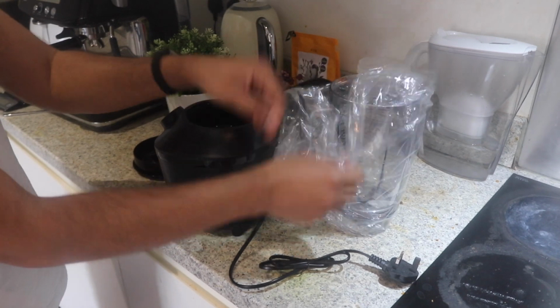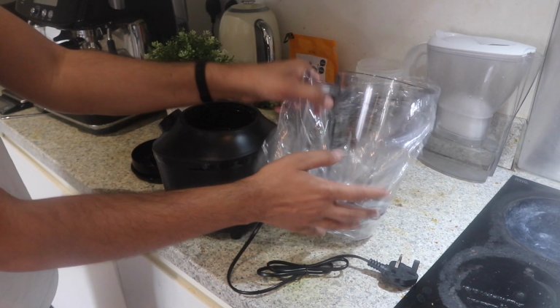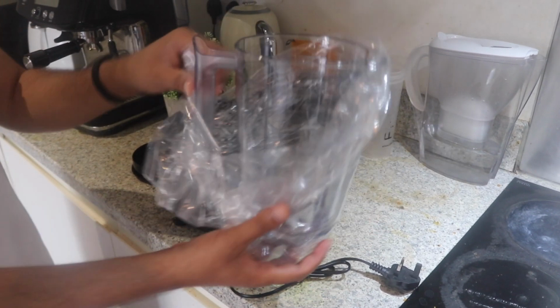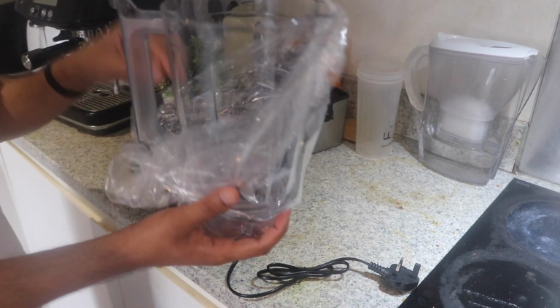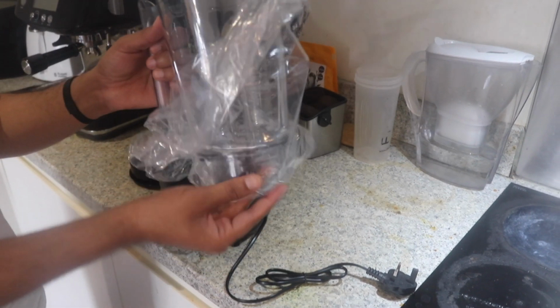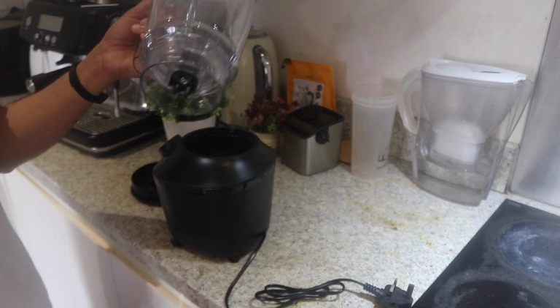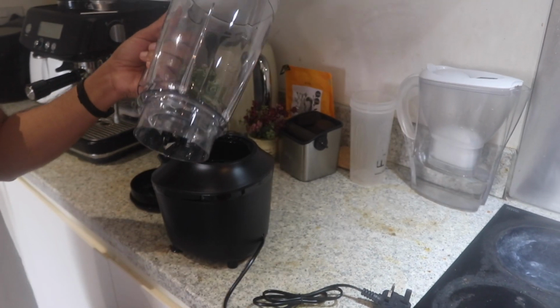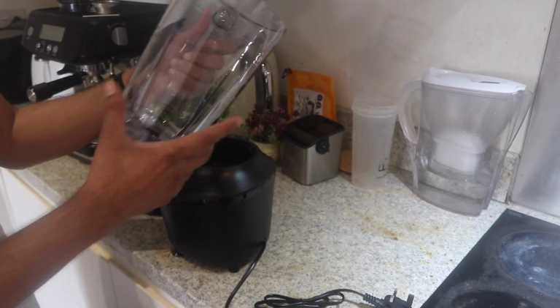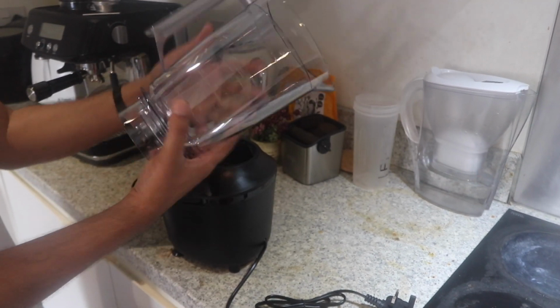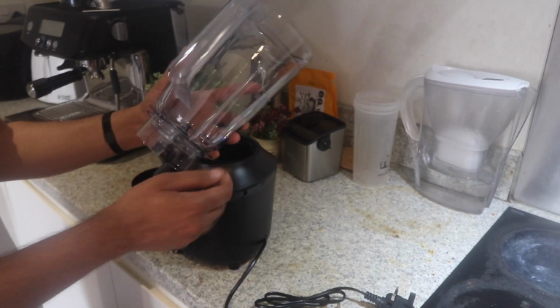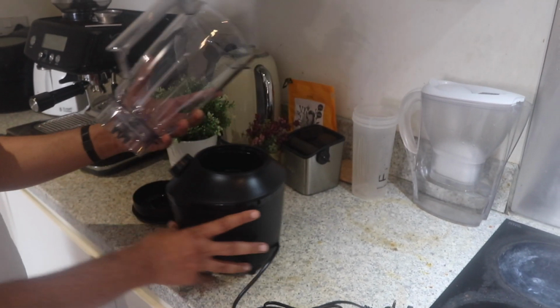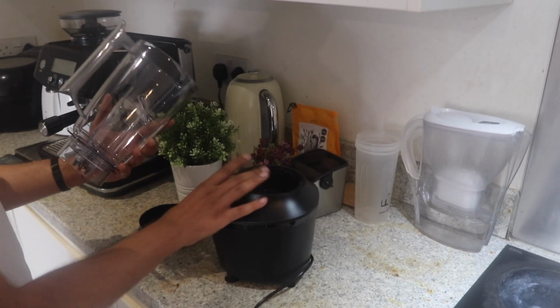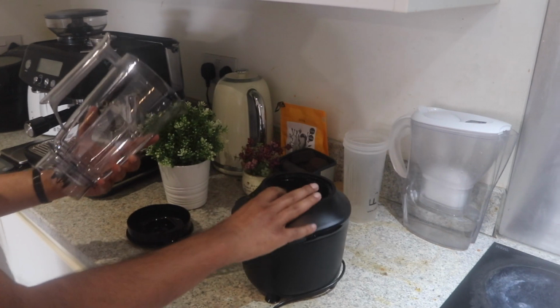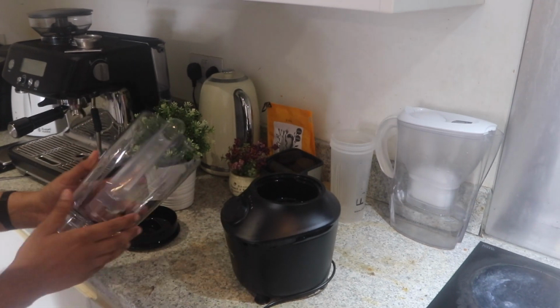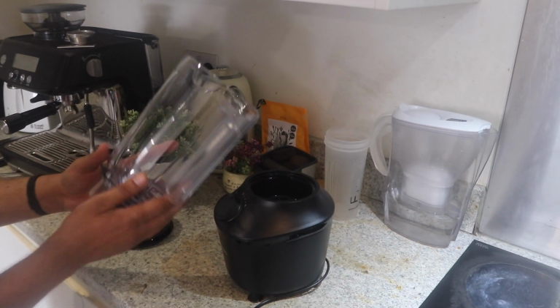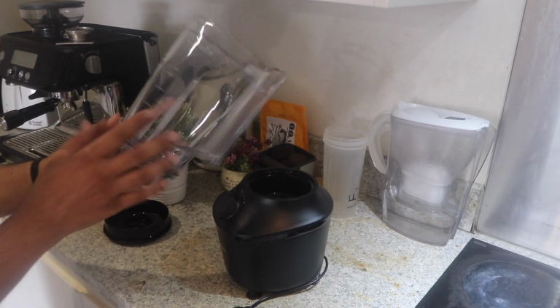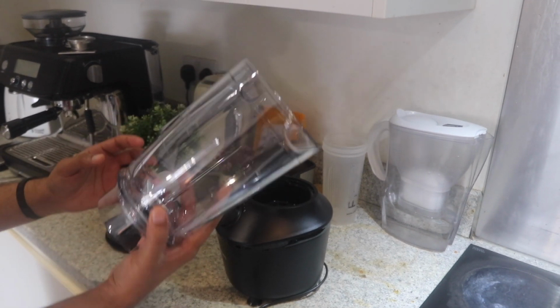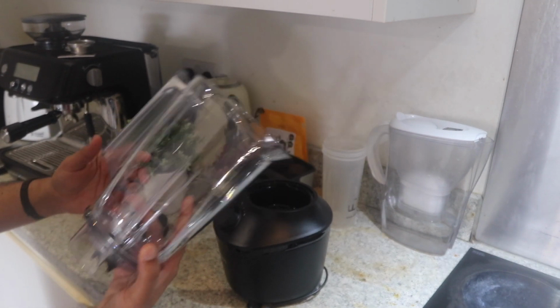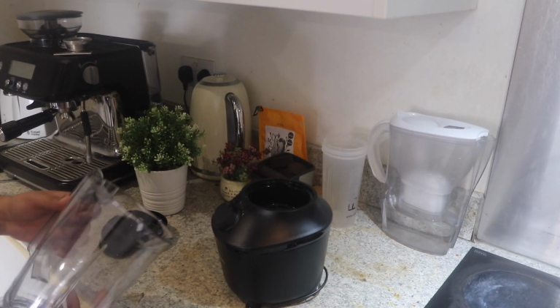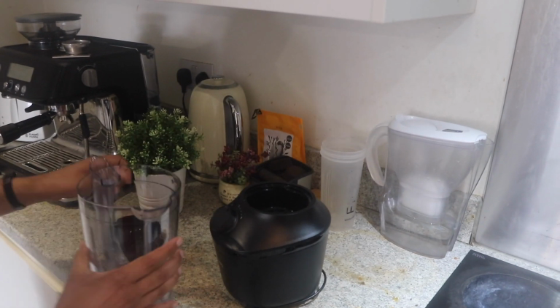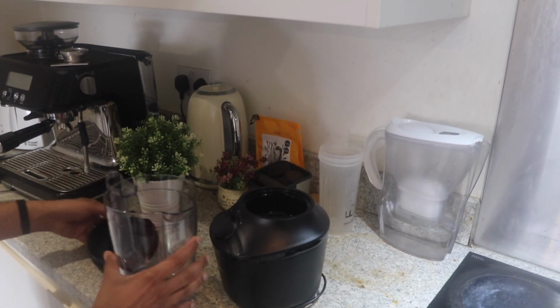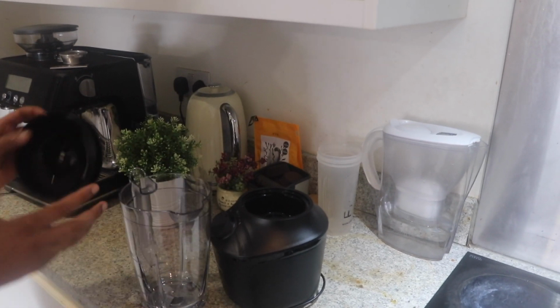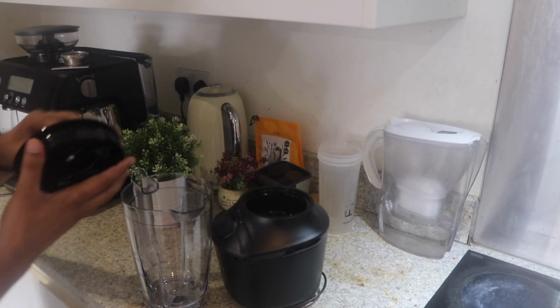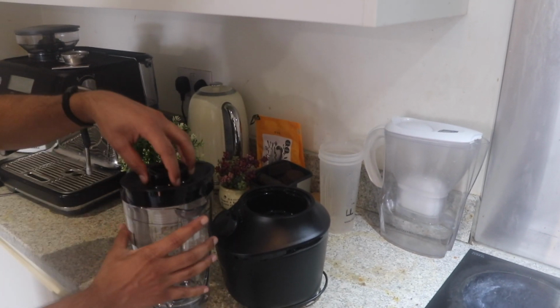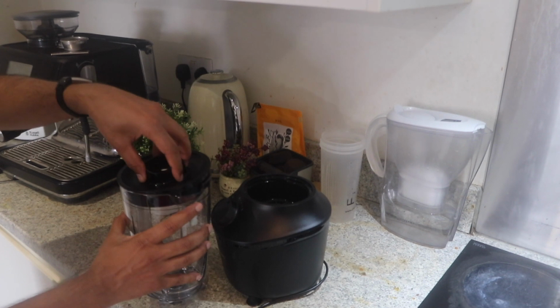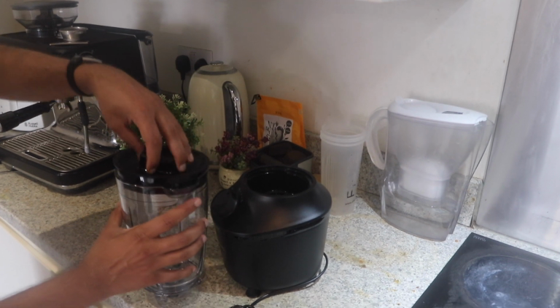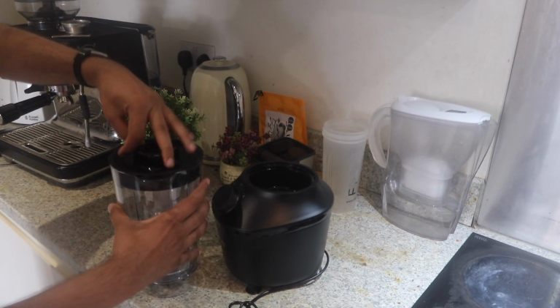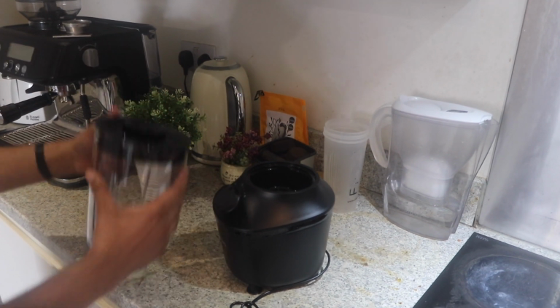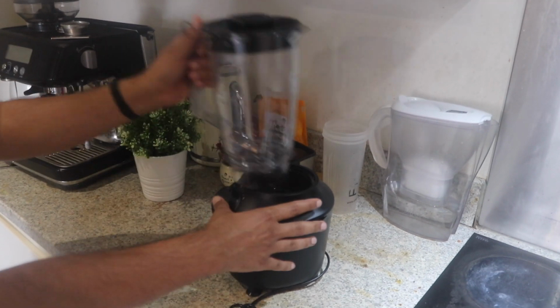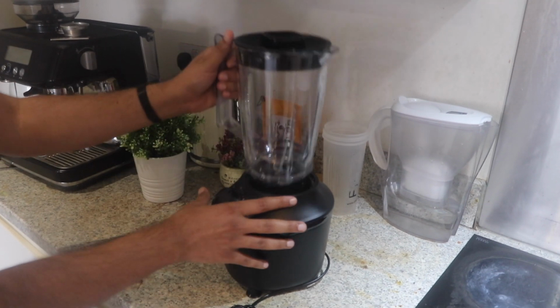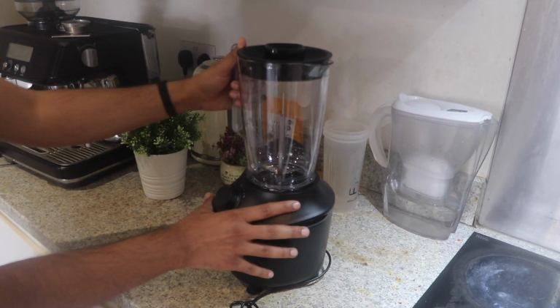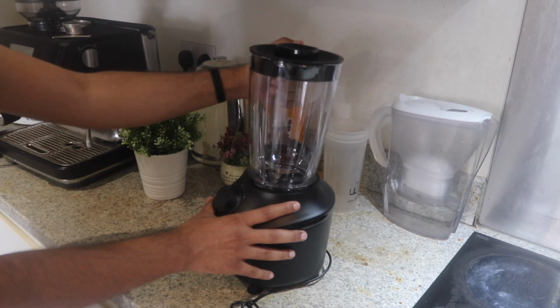I am impressed by how securely this was packaged. I thought this might be a glass jug, but it's made of plastic — very lightweight and it feels reasonably well made.